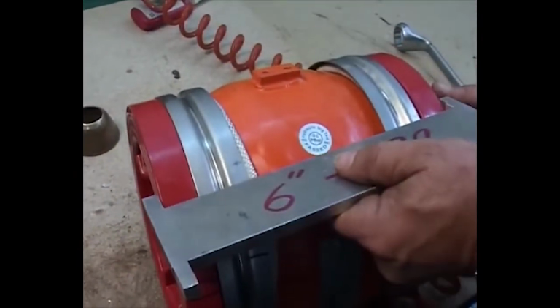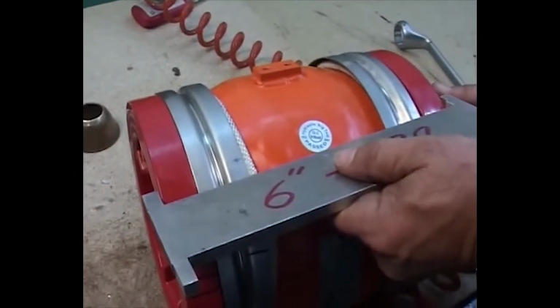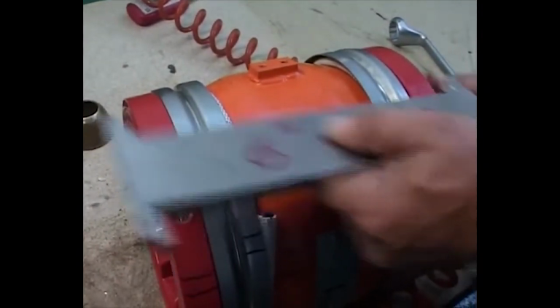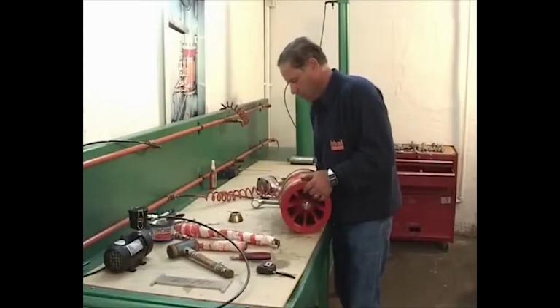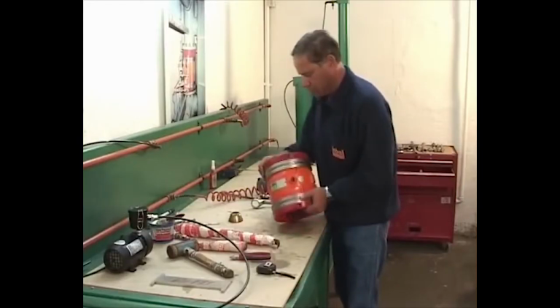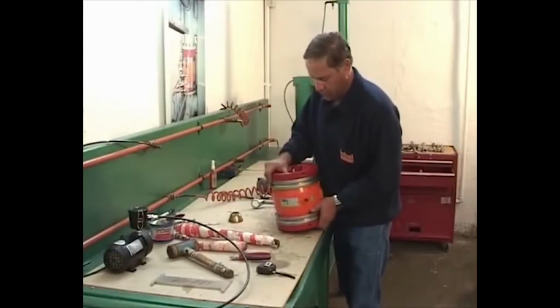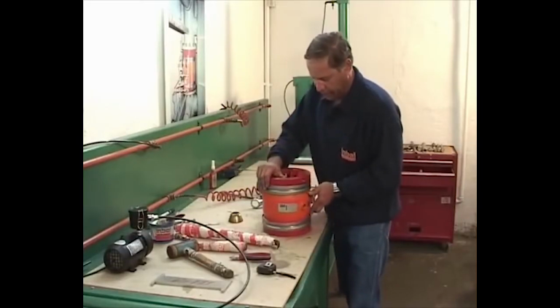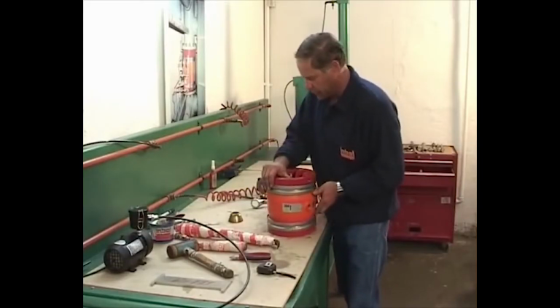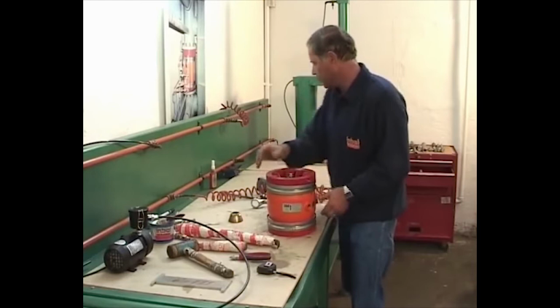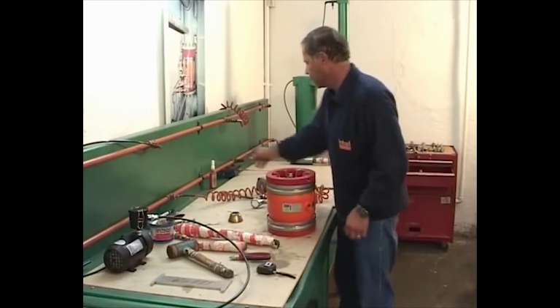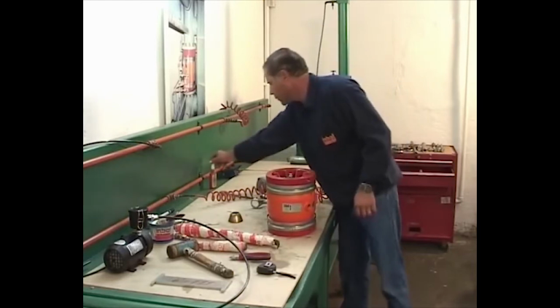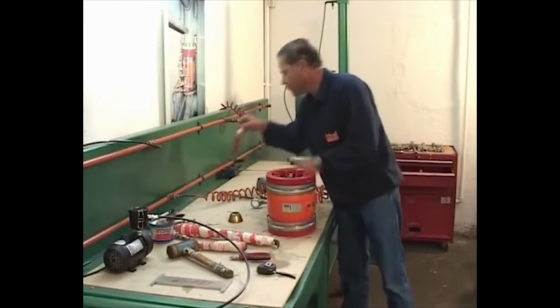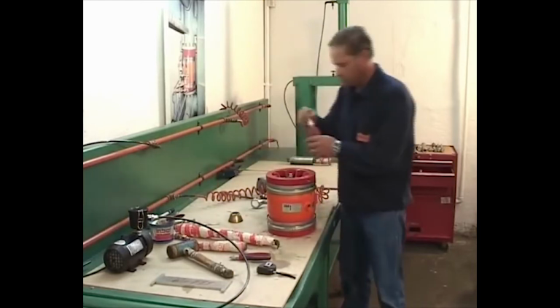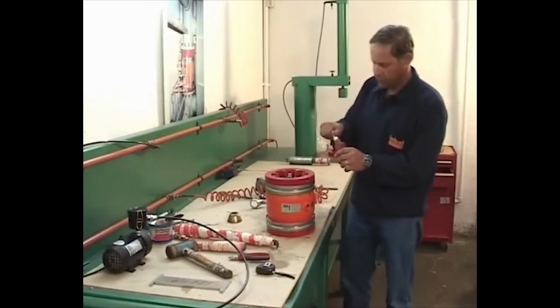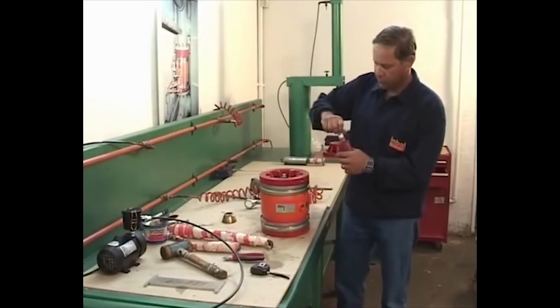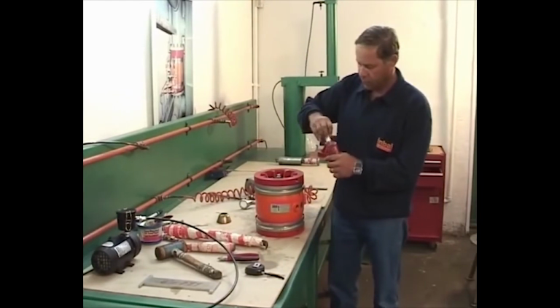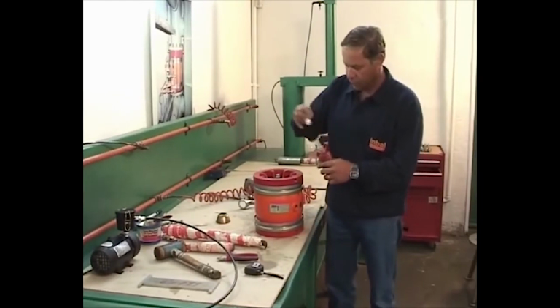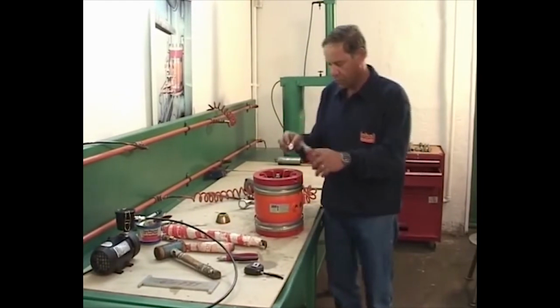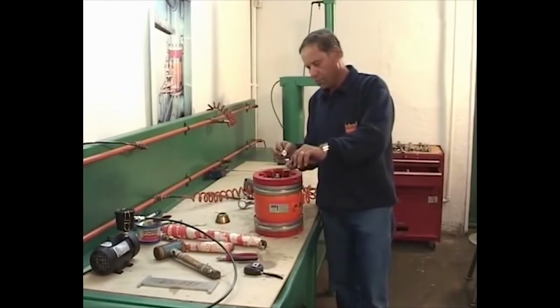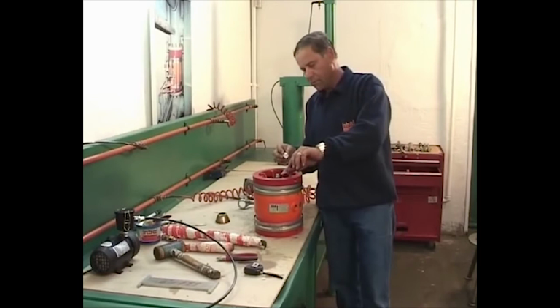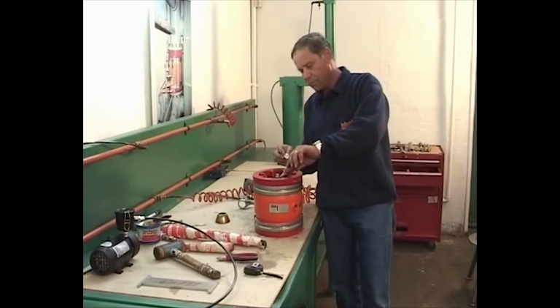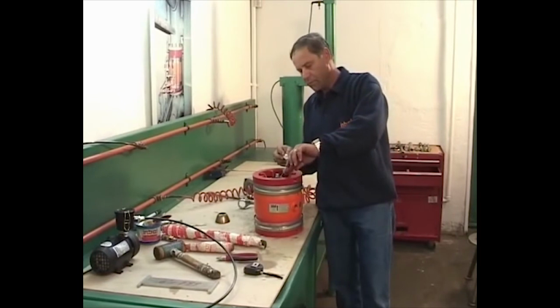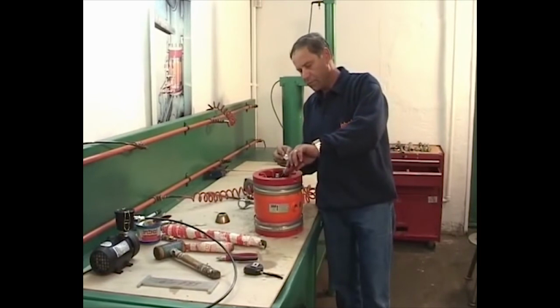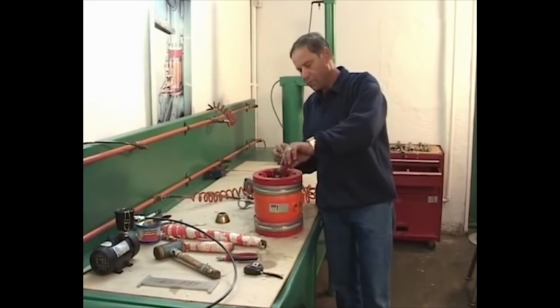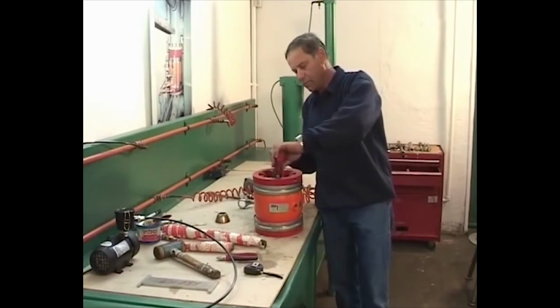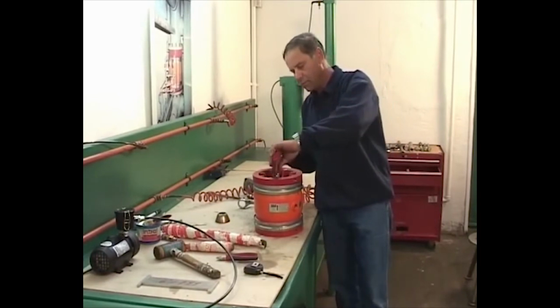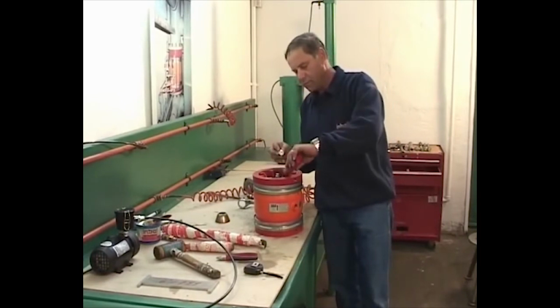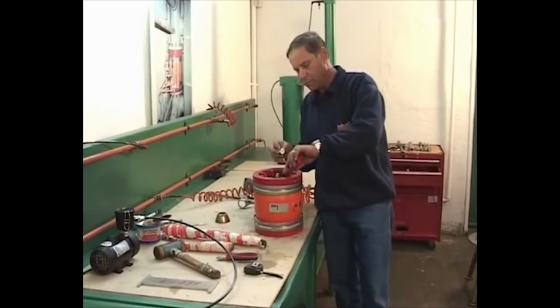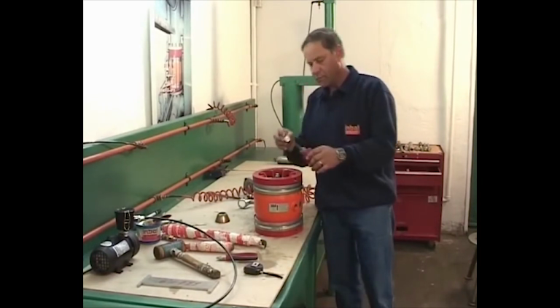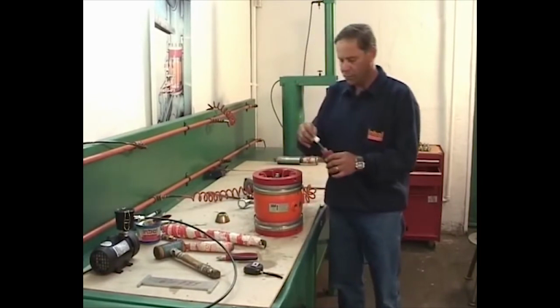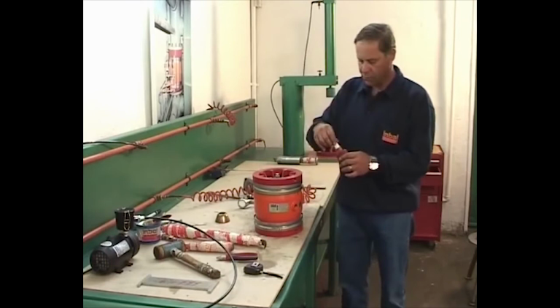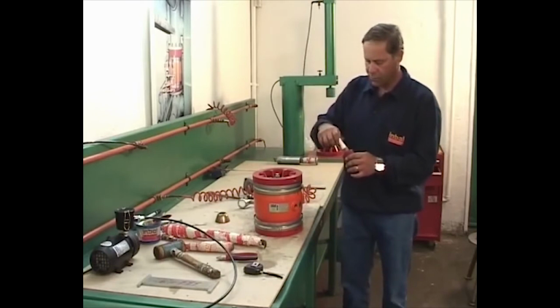We recommend that the center nut be secured with special metal glue. Now the valve is ready to be reinstalled.